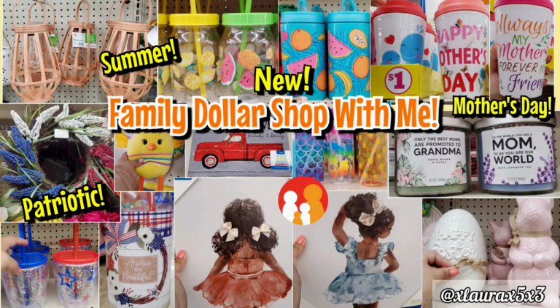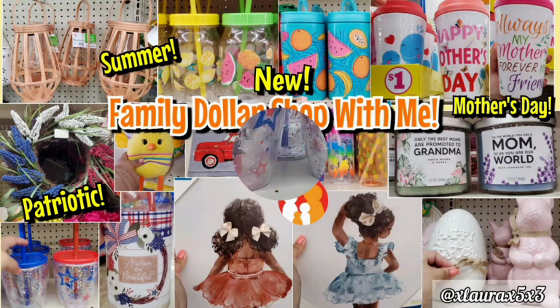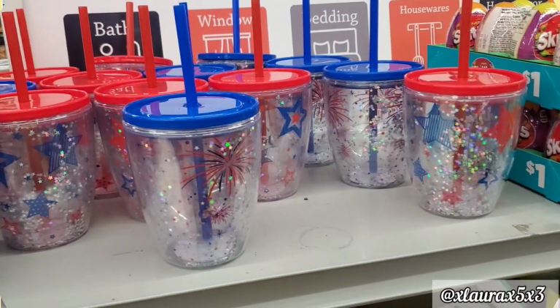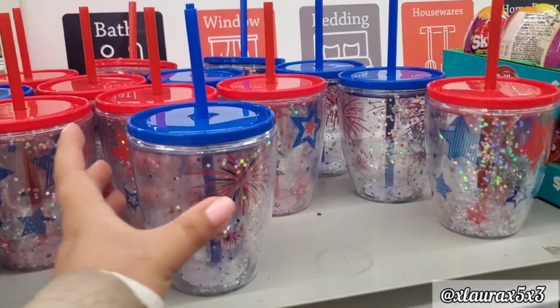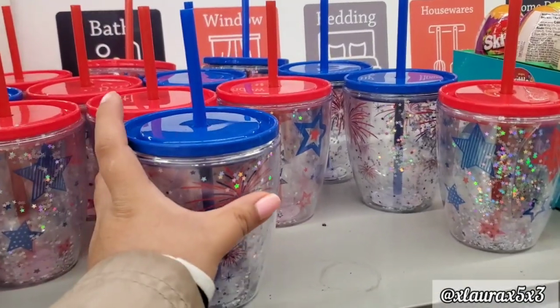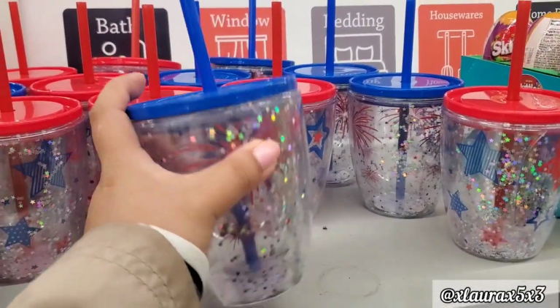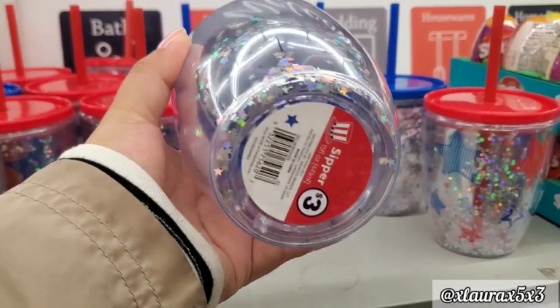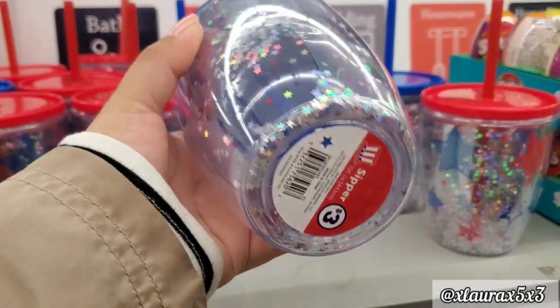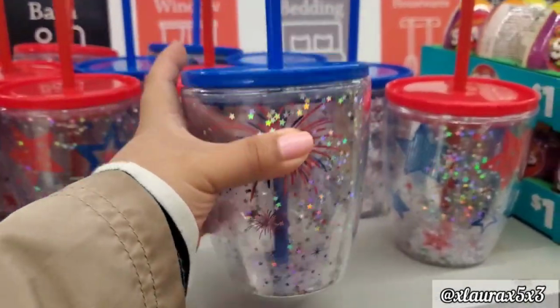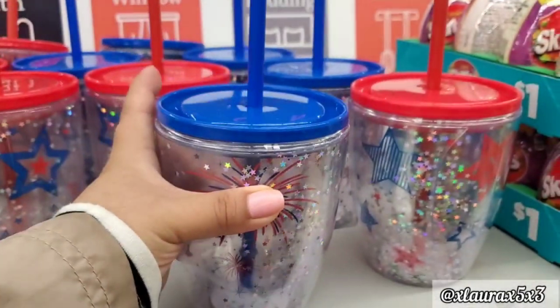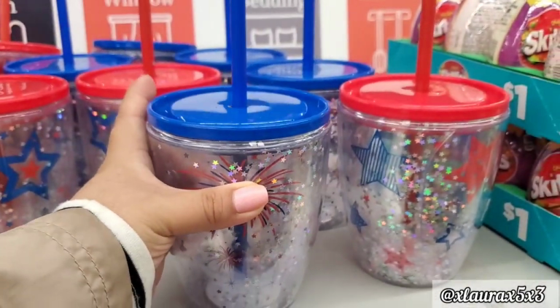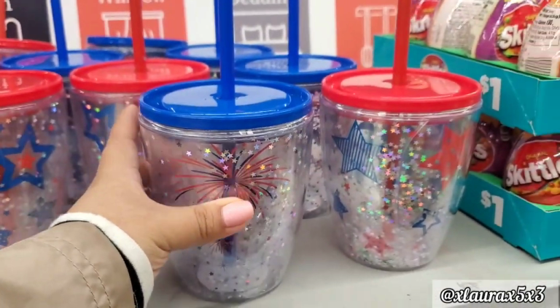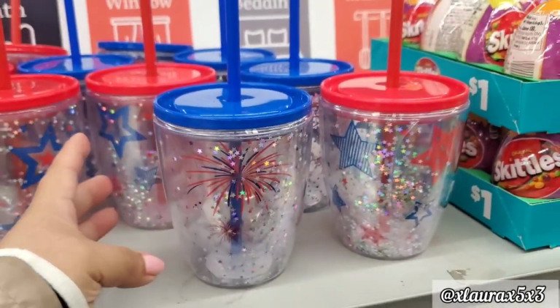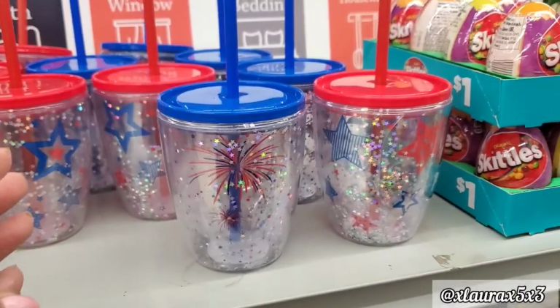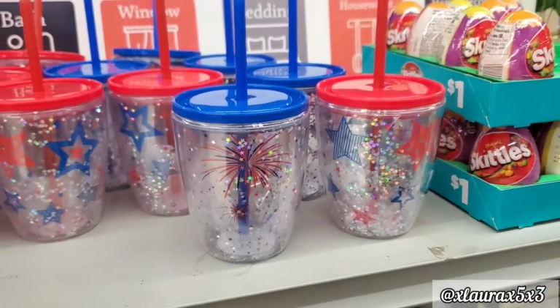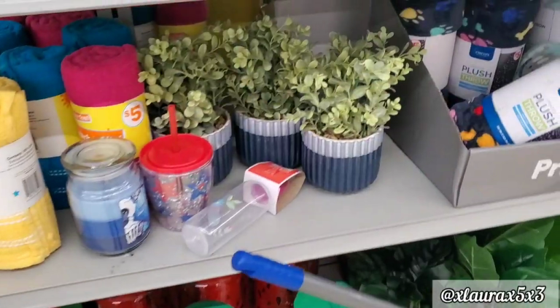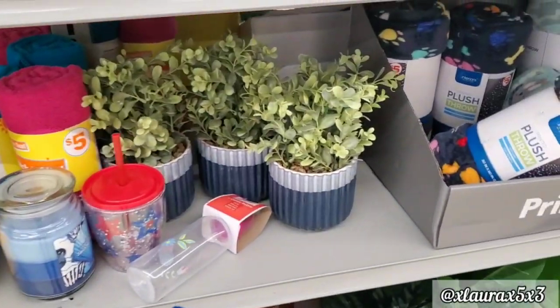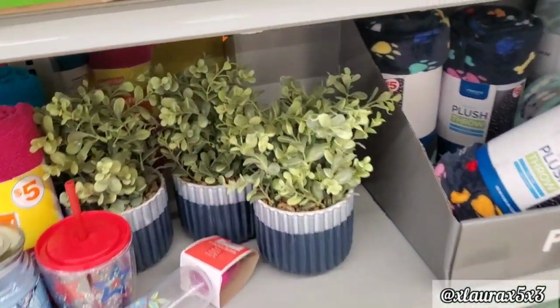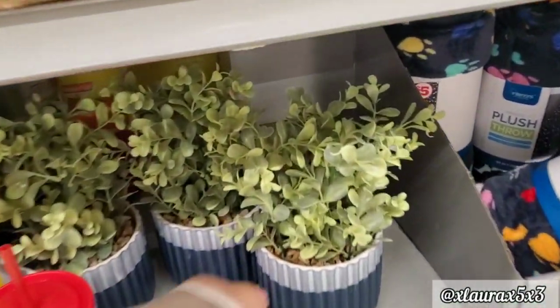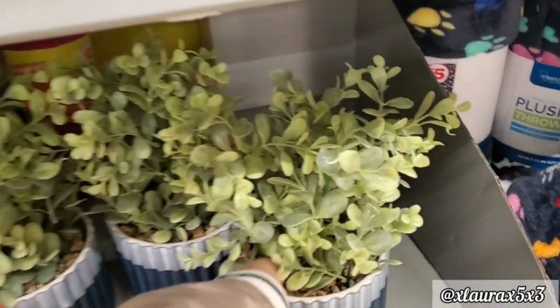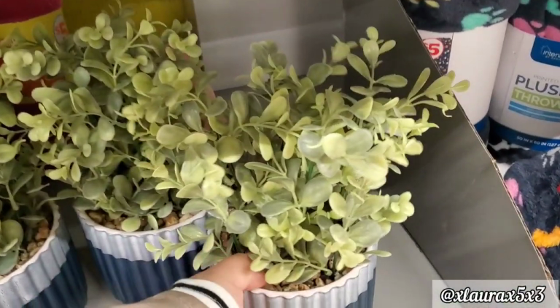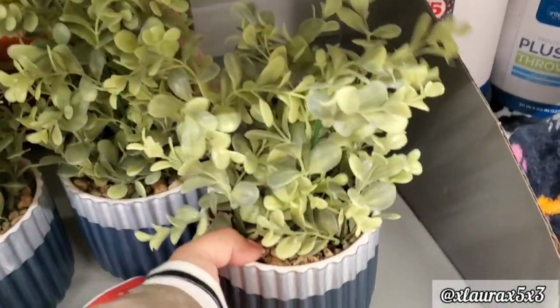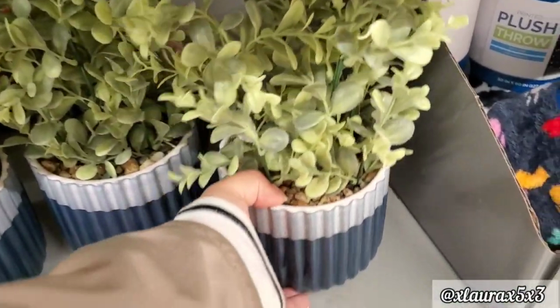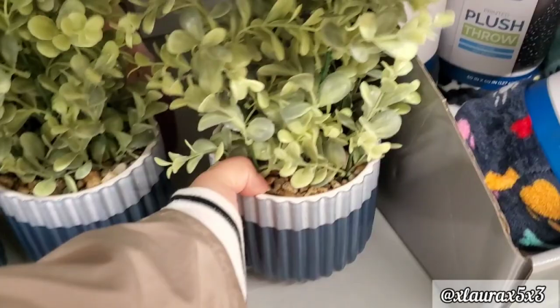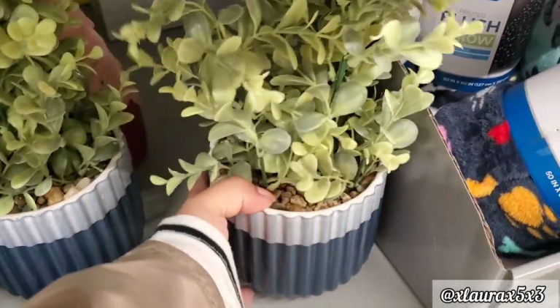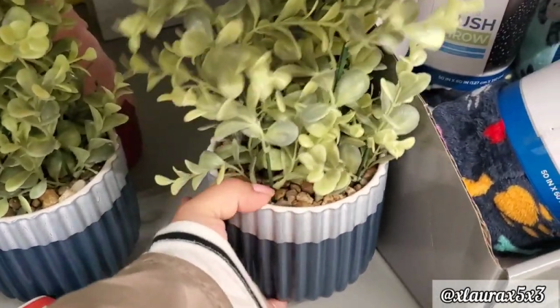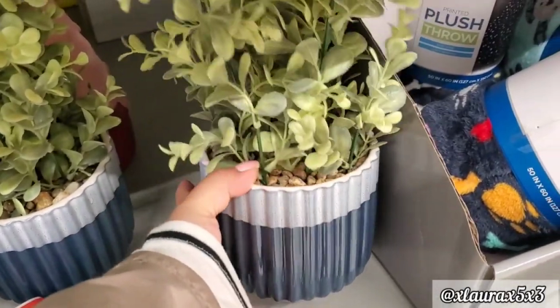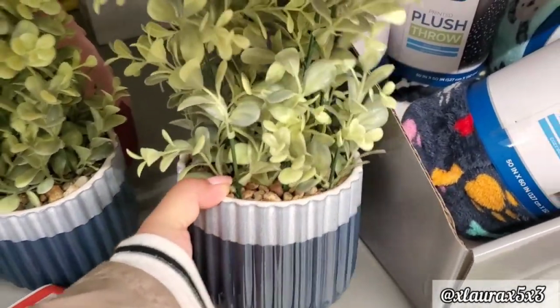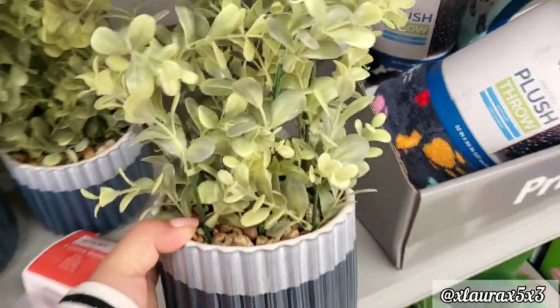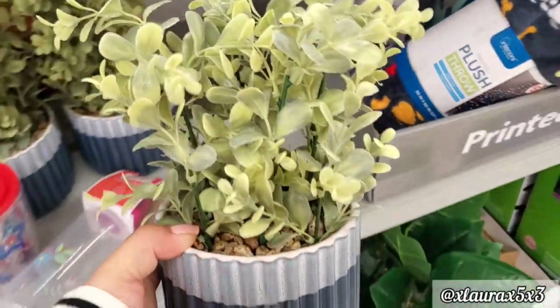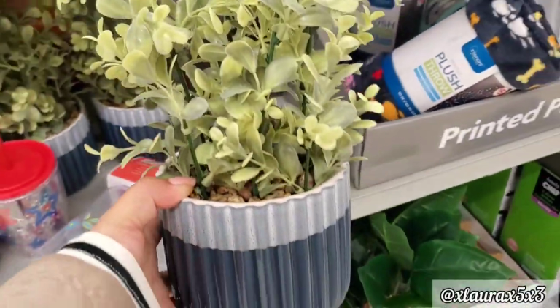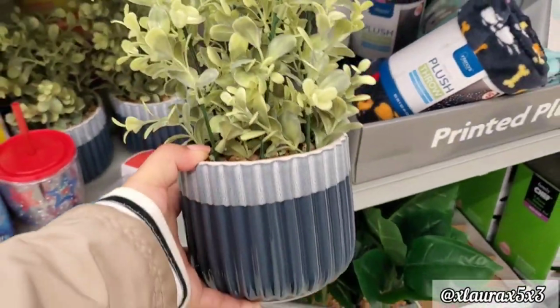I did find some patriotic tumblers, believe it or not, for $3. They come in blue or red. And they also have these faux plants by the entrance. These are in a ceramic pot for $5.